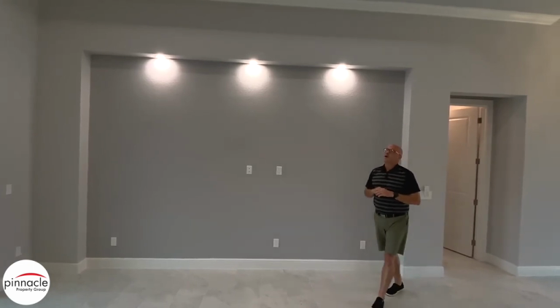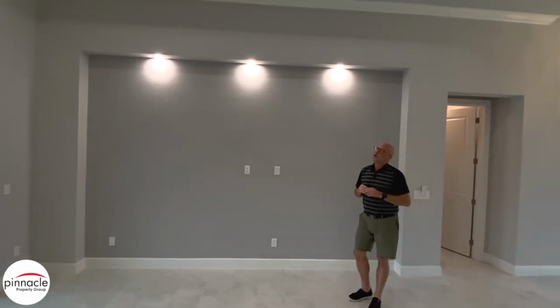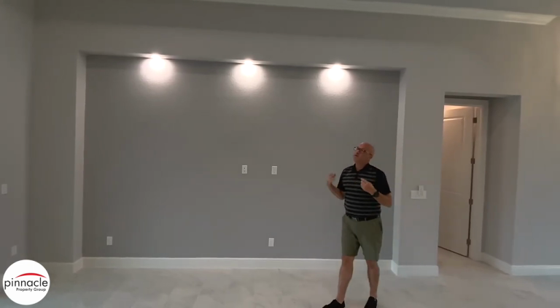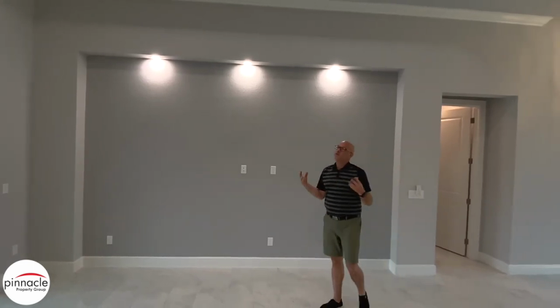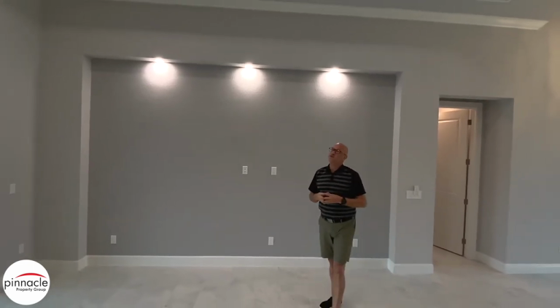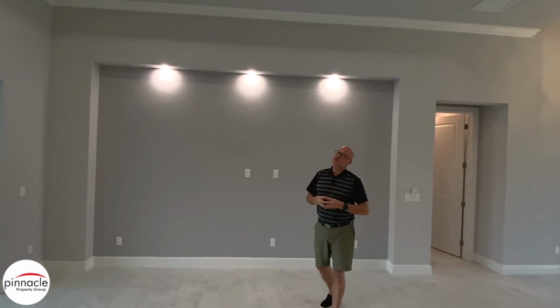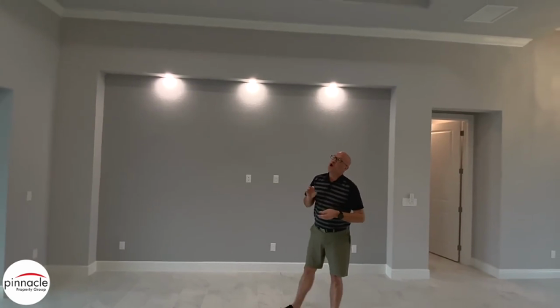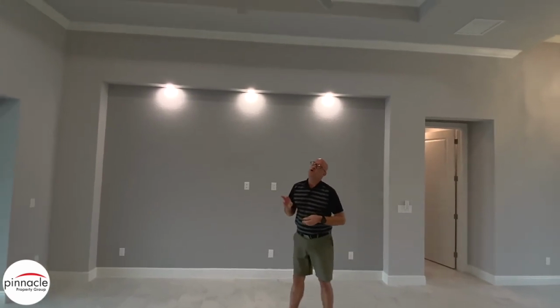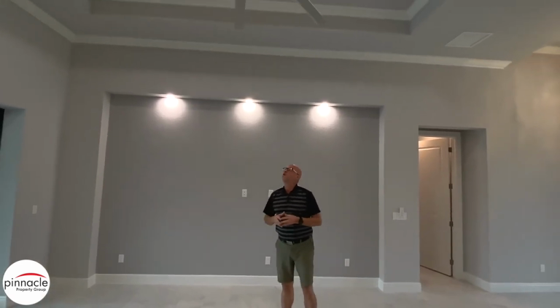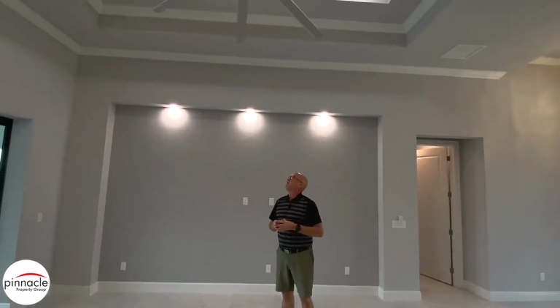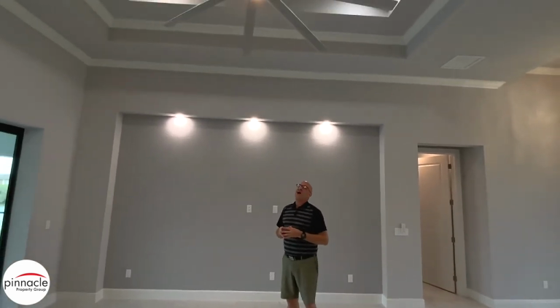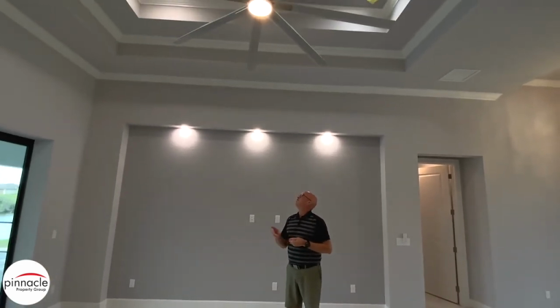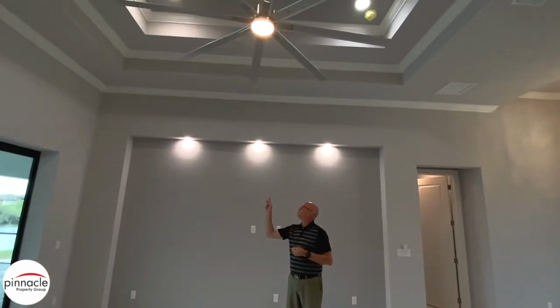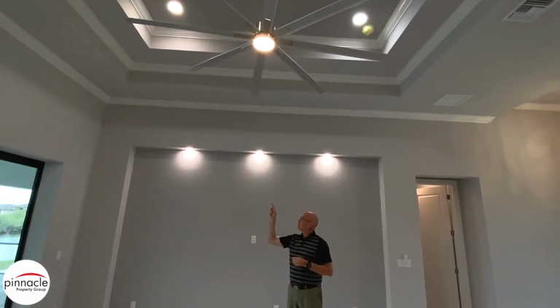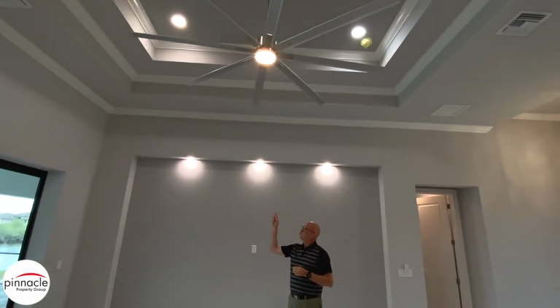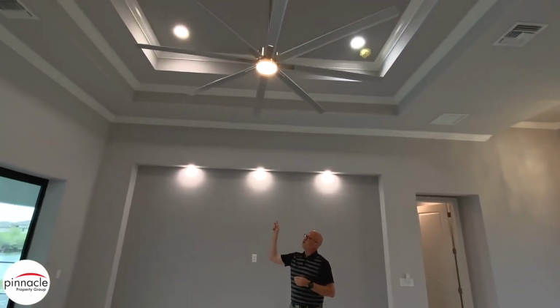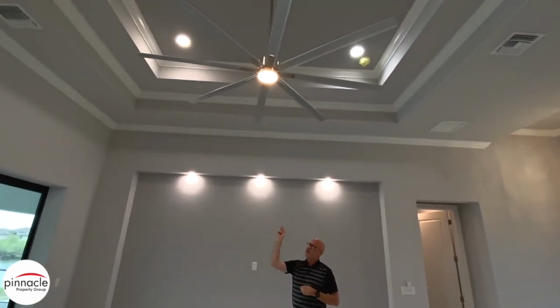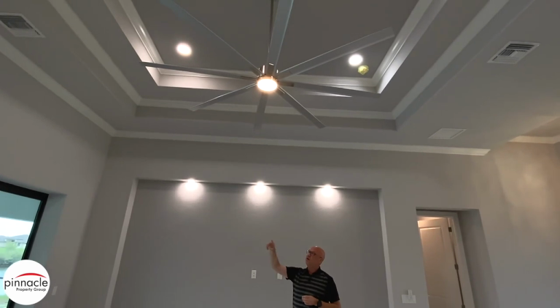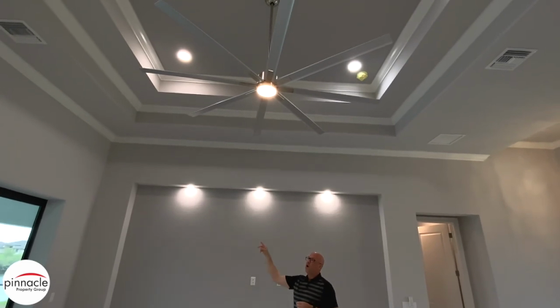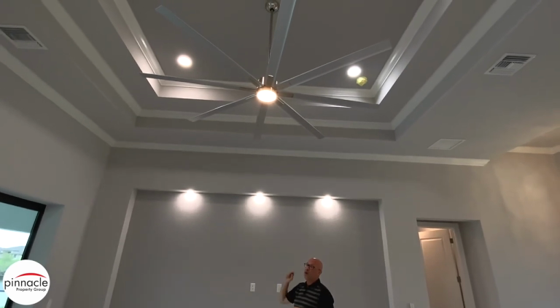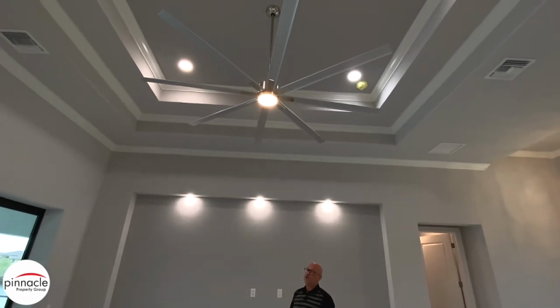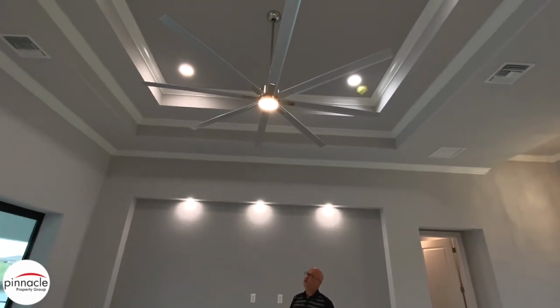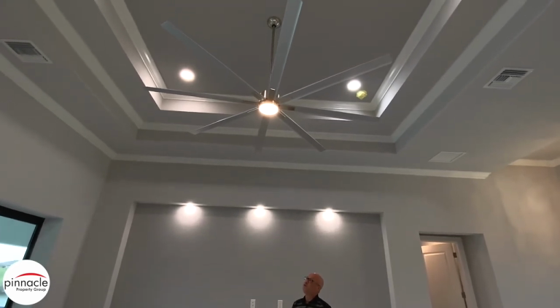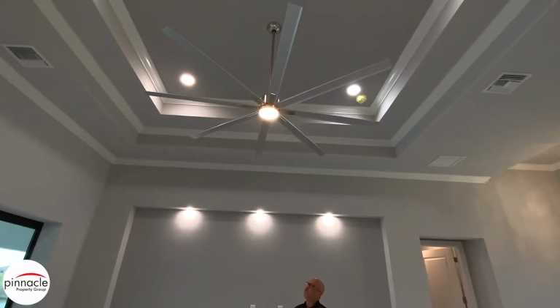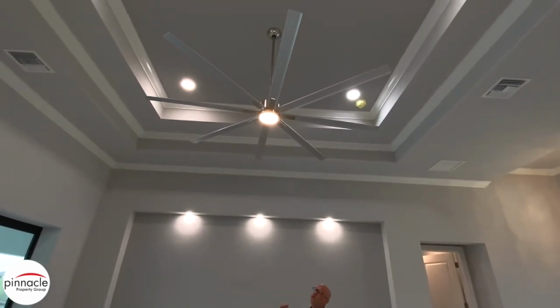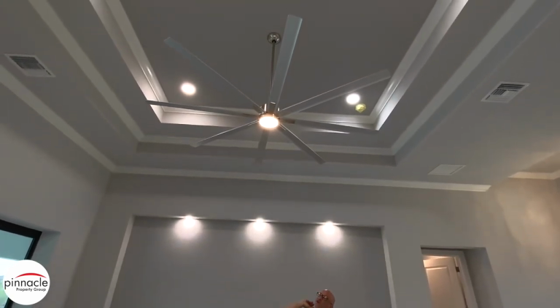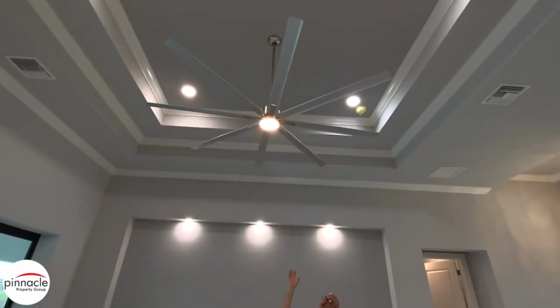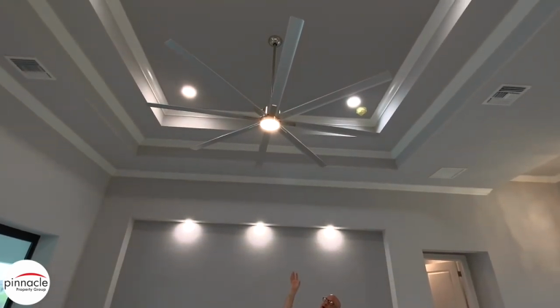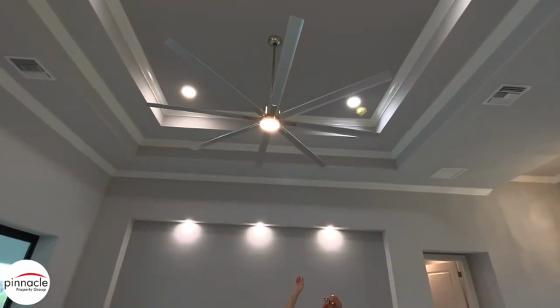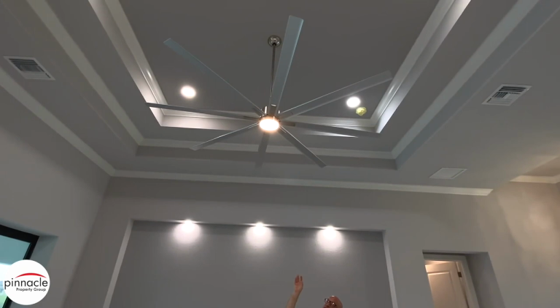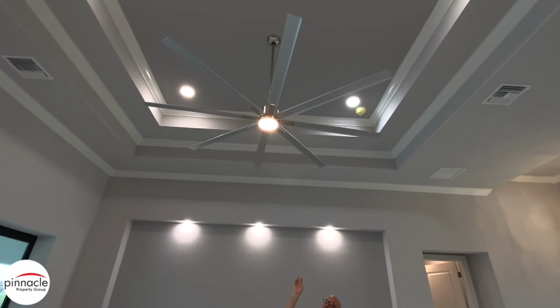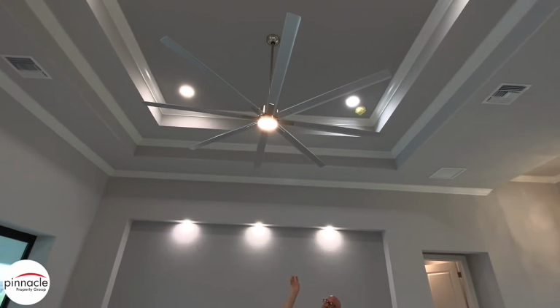Going up, we have our signature feature for all our homes — crown molding that they added all the way around the great room, and then we have our double tray ceiling with crown inside.